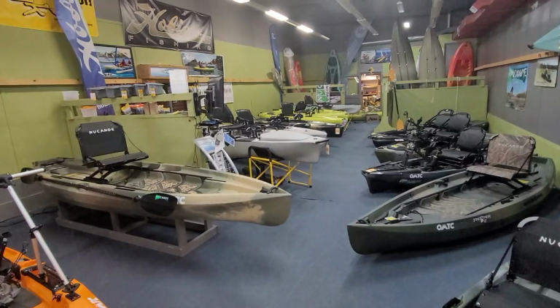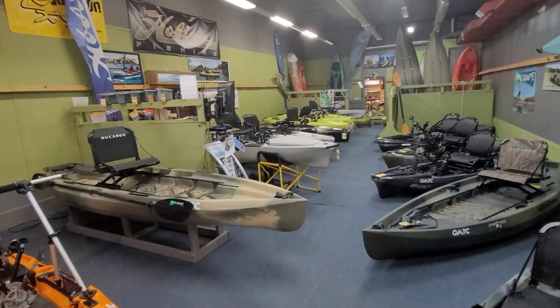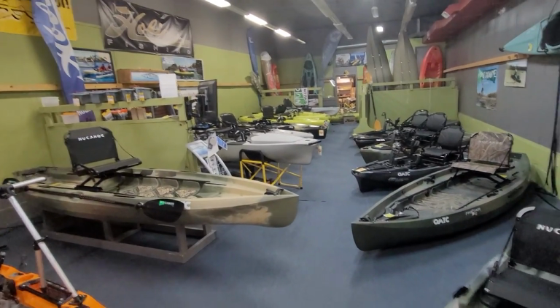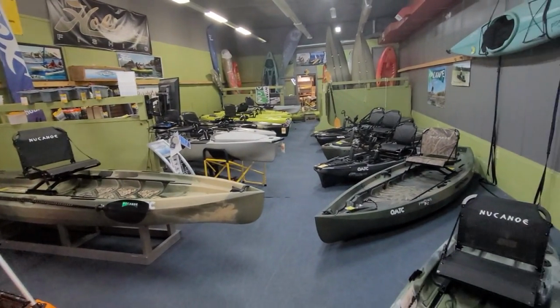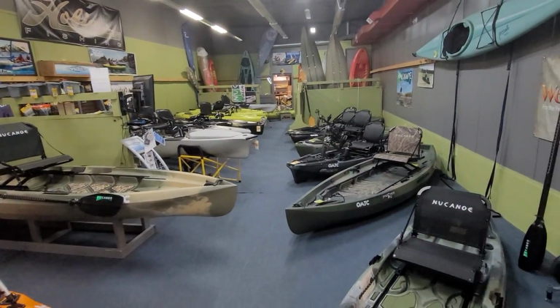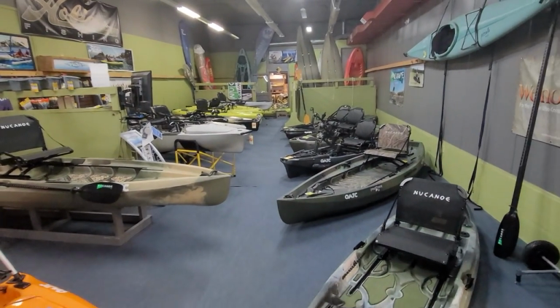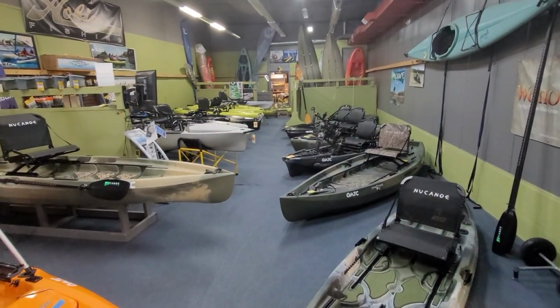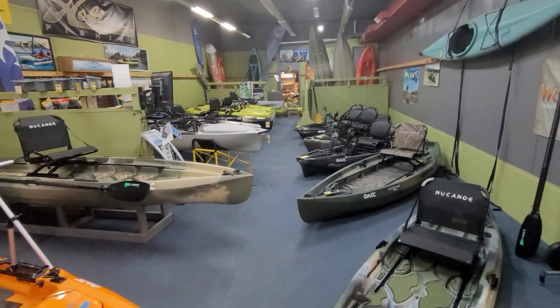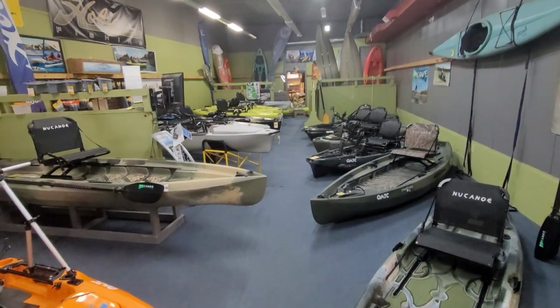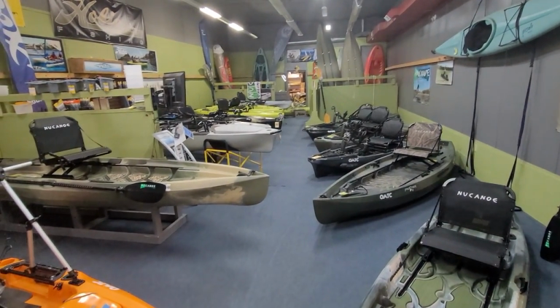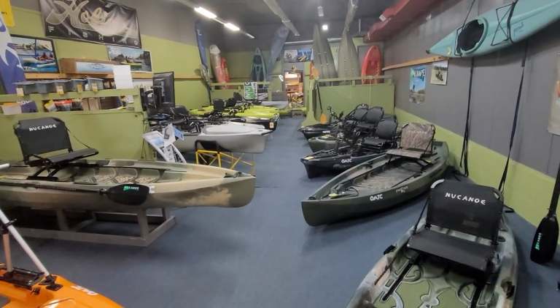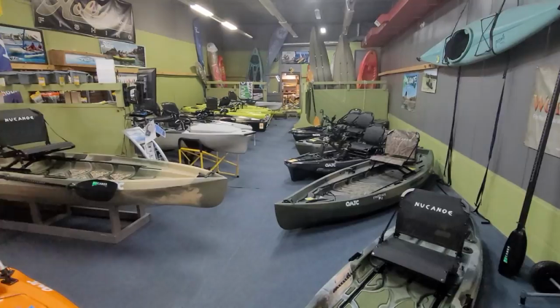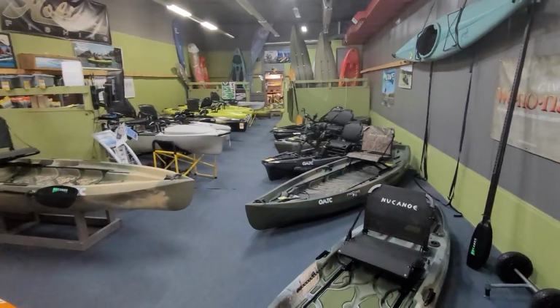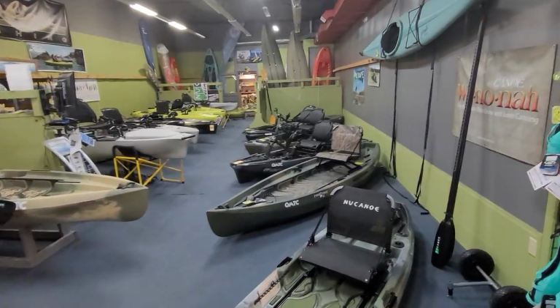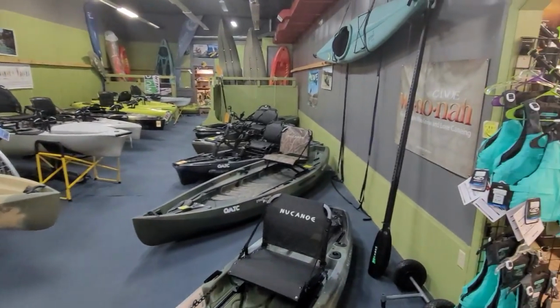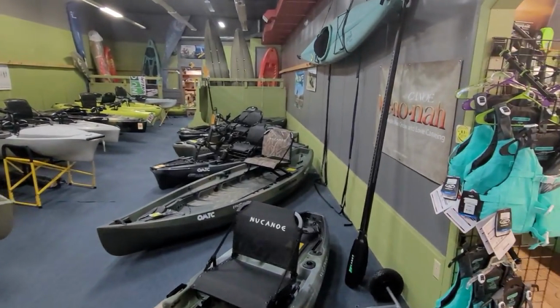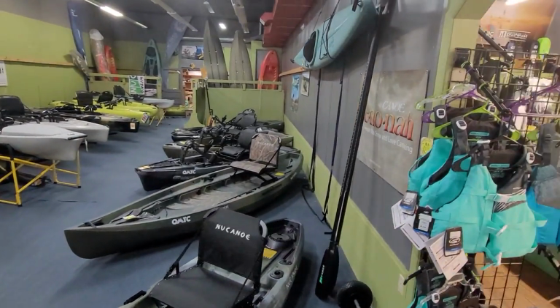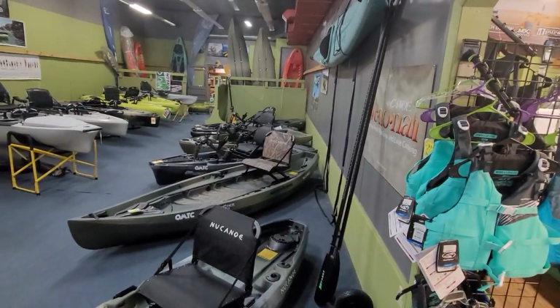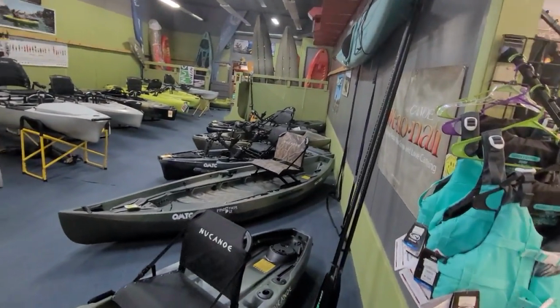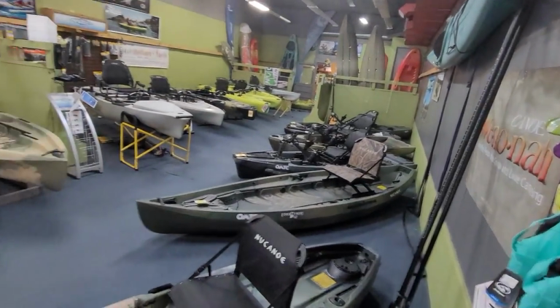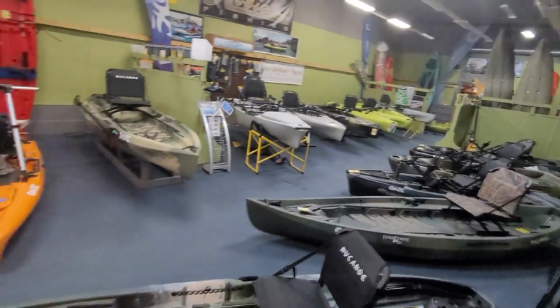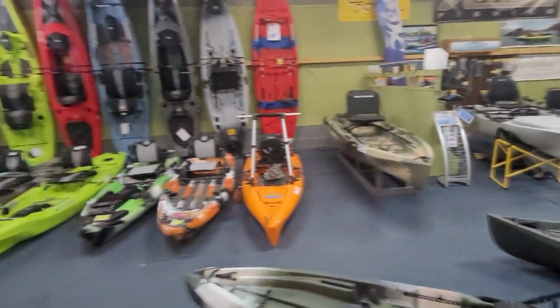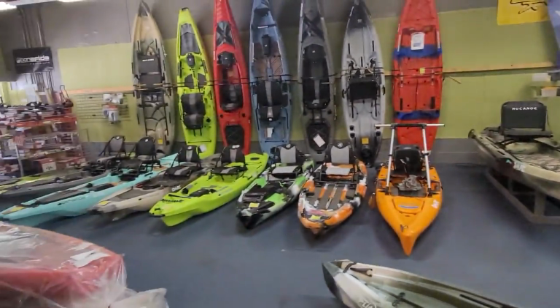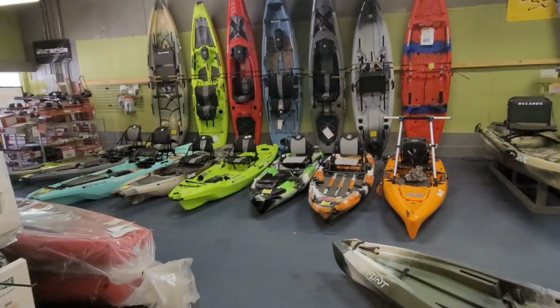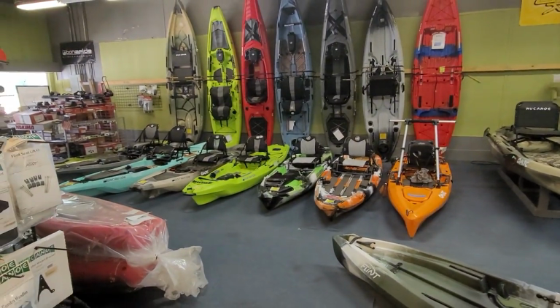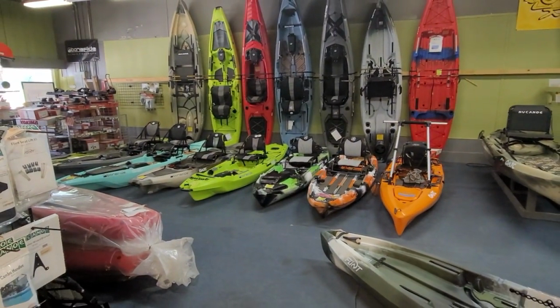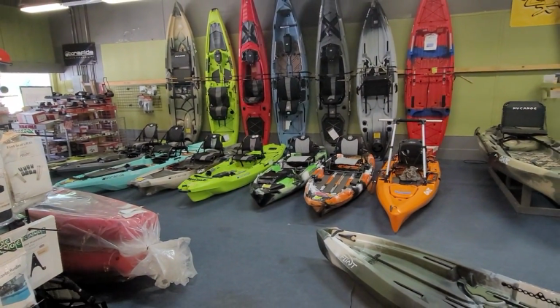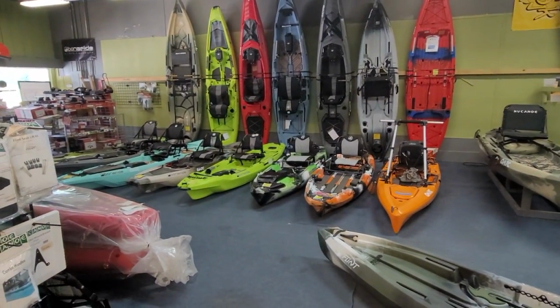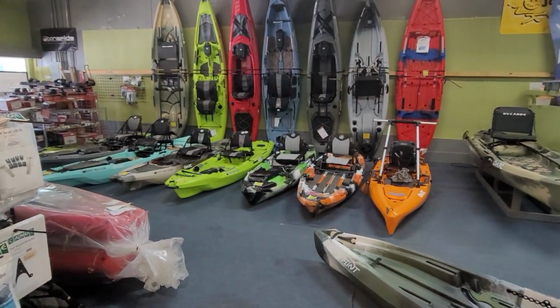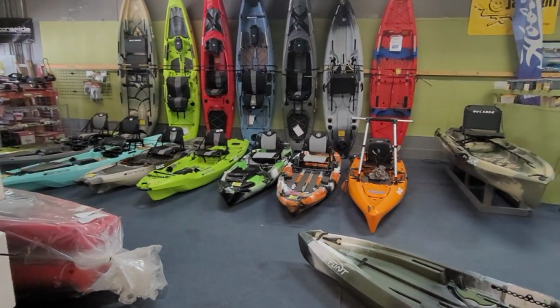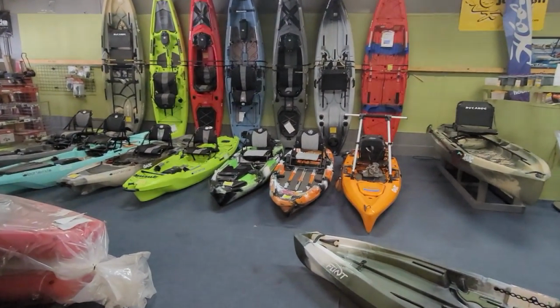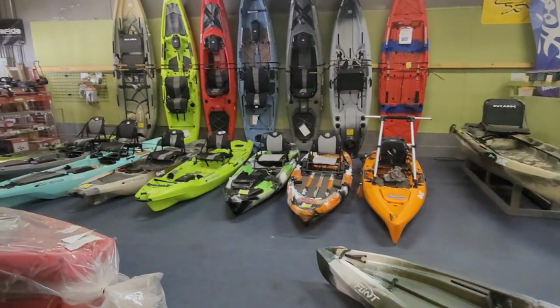Hey everybody, welcome back to the store and welcome back to the channel. It's been a little bit since I've done a walkthrough video. I've been doing a lot of shorts with fishing and things like that. I've been really busy here at the store, so I haven't really been able to get as much out as I used to.